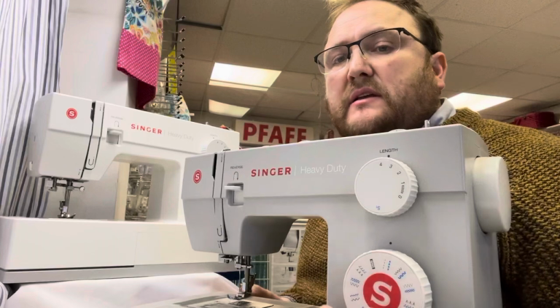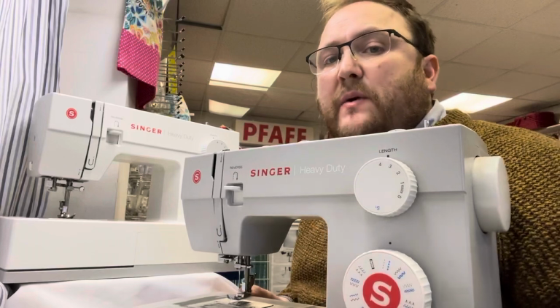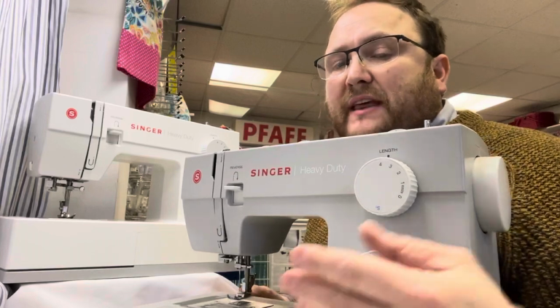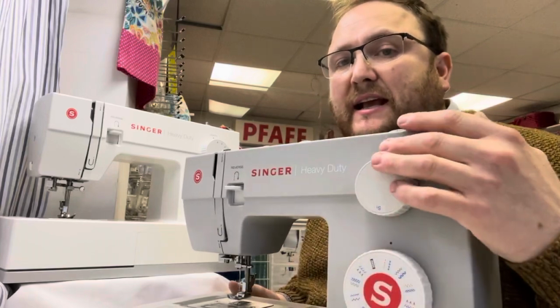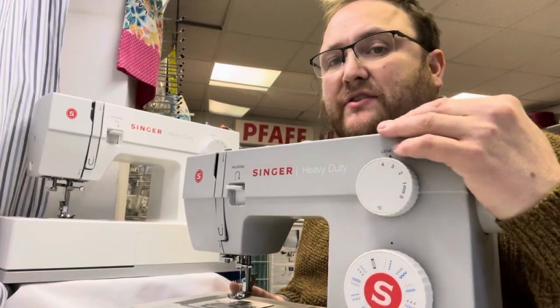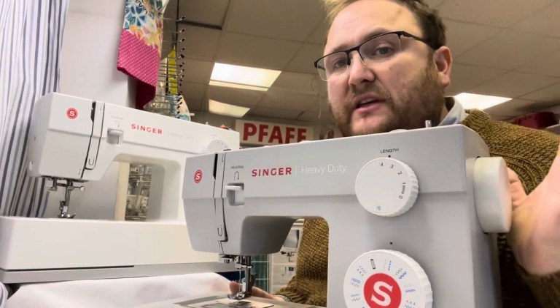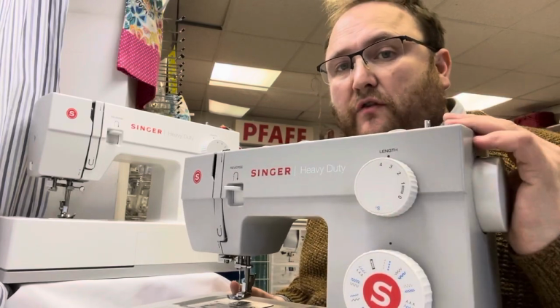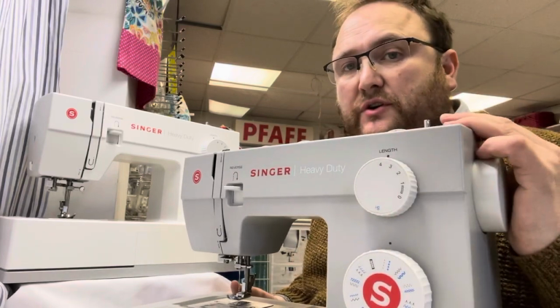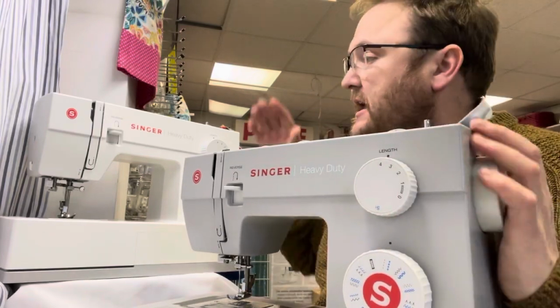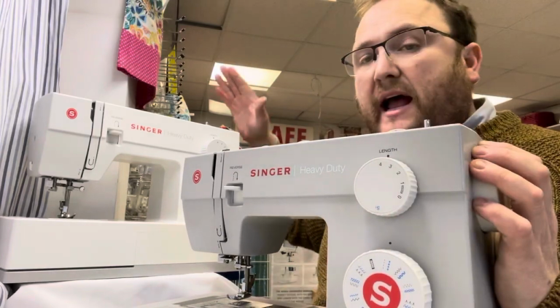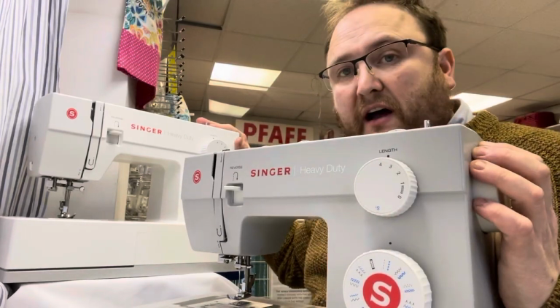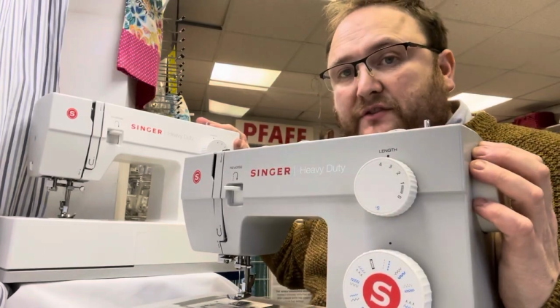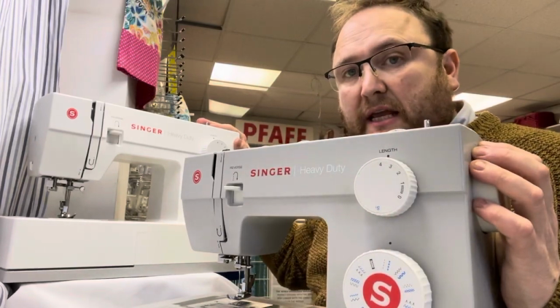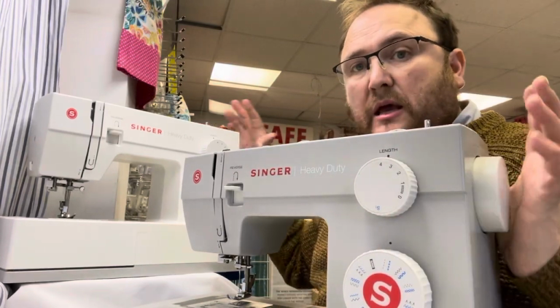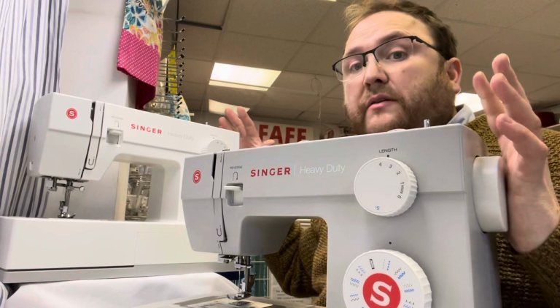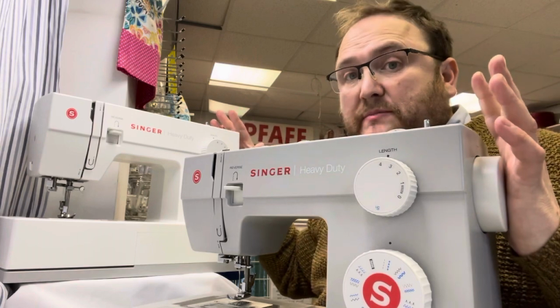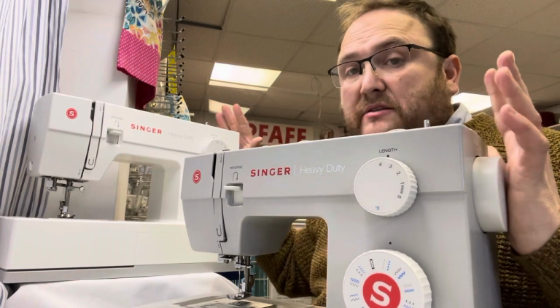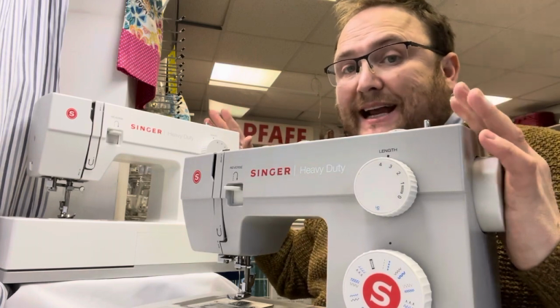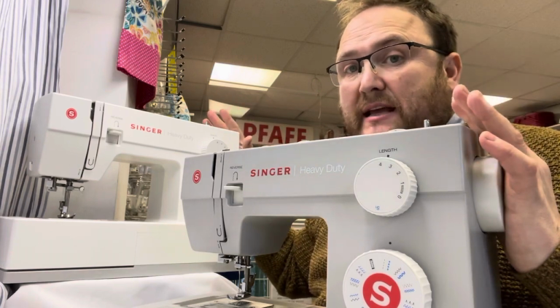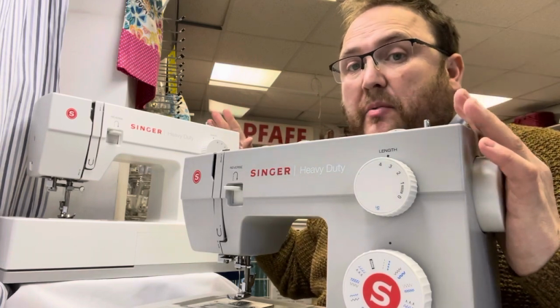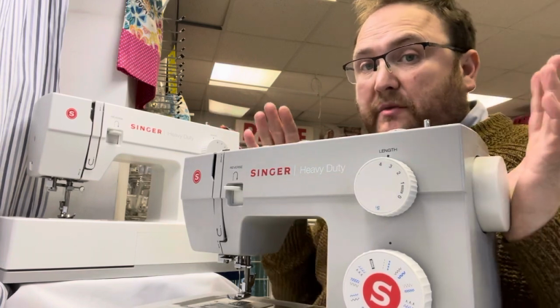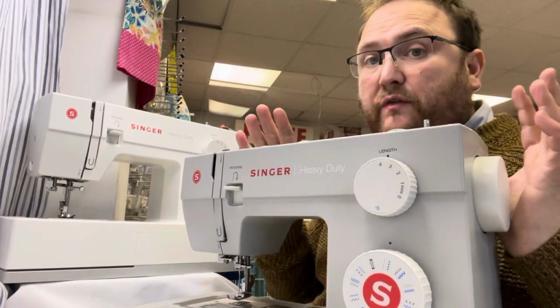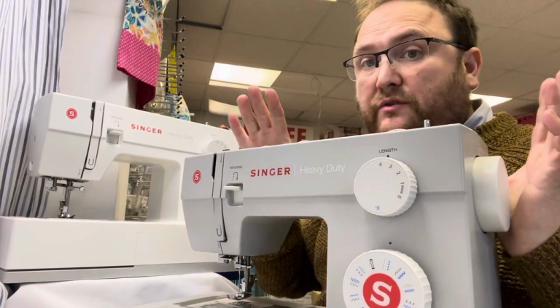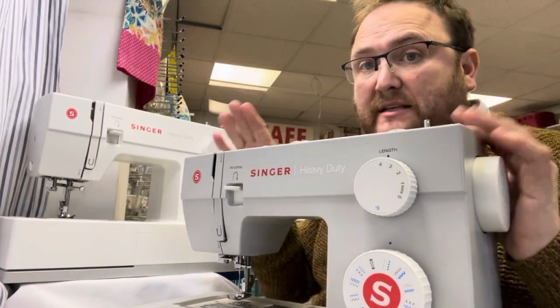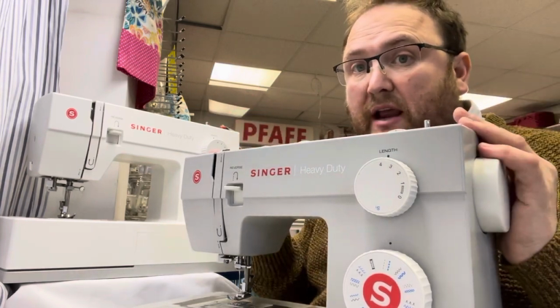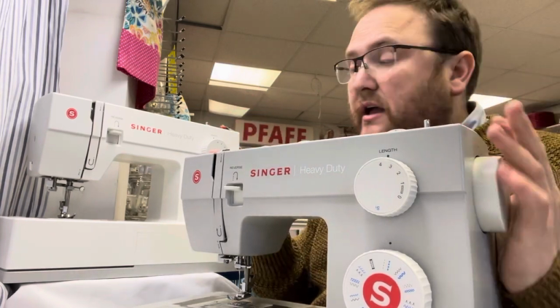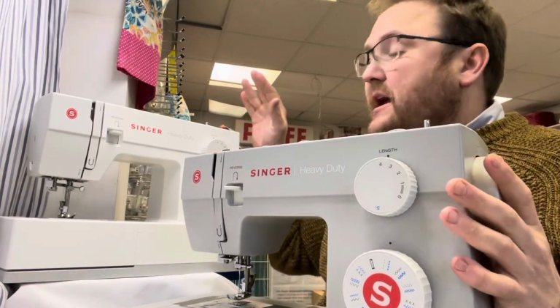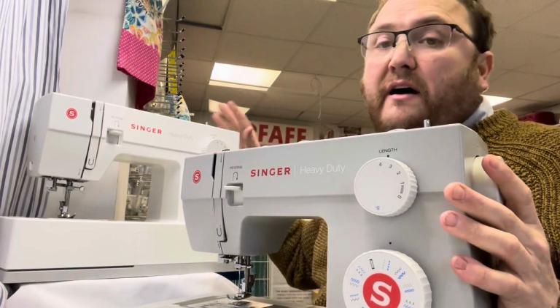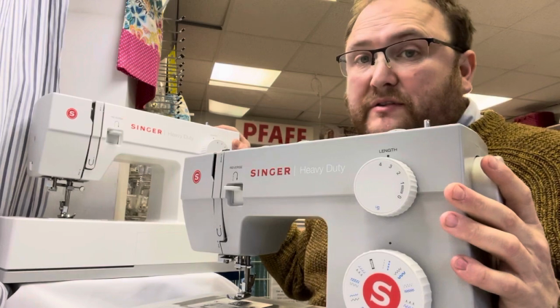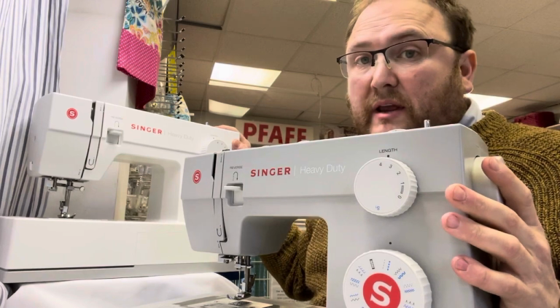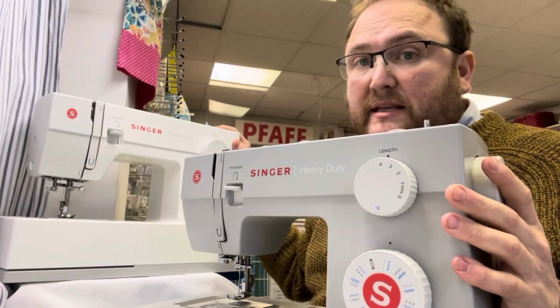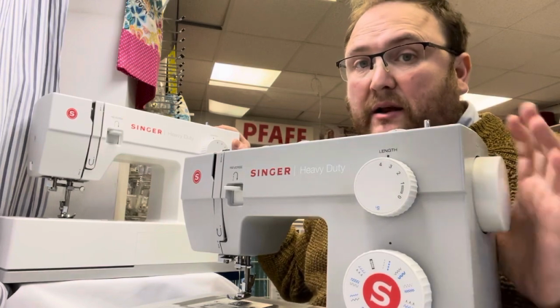Here we have the Singer Heavy Duty 4423 and the 5523. Both of these machines are exactly the same apart from the 4423 being in grey and the 5523 being in white.